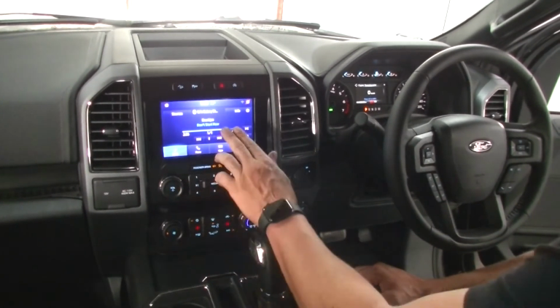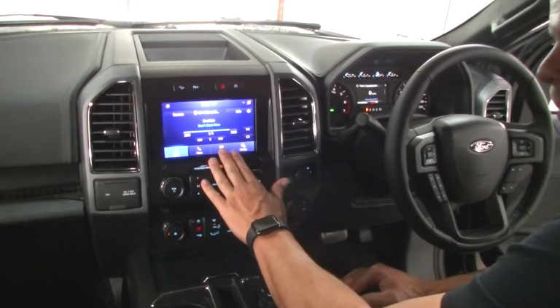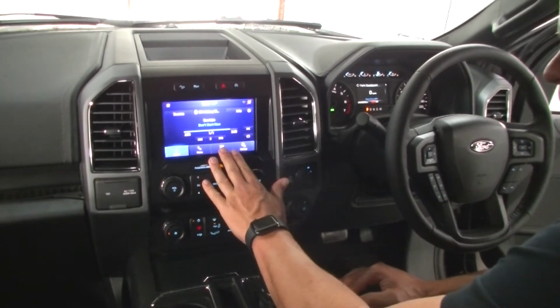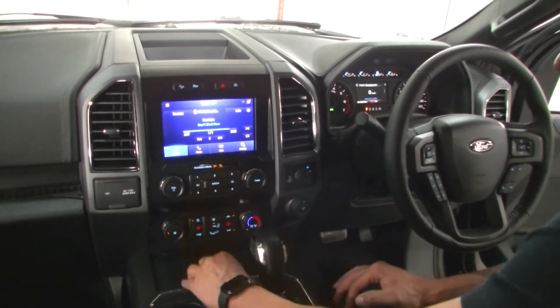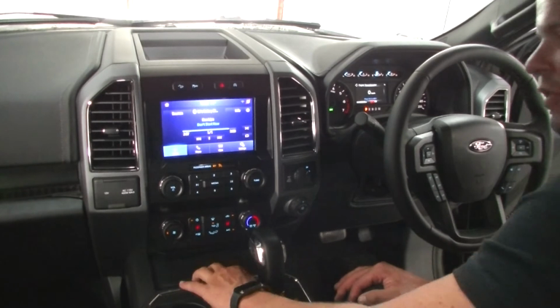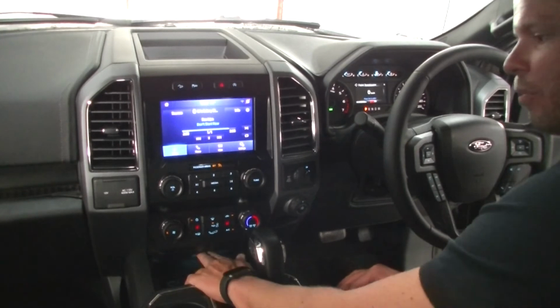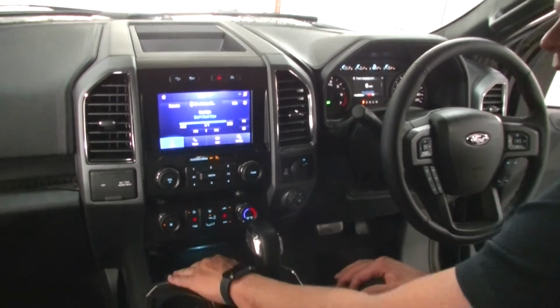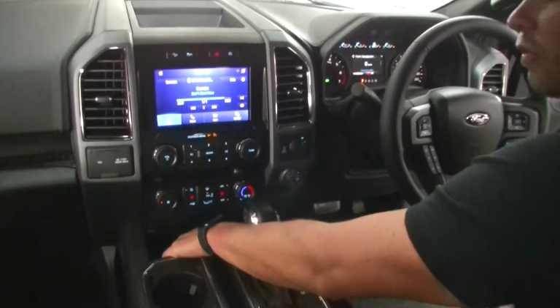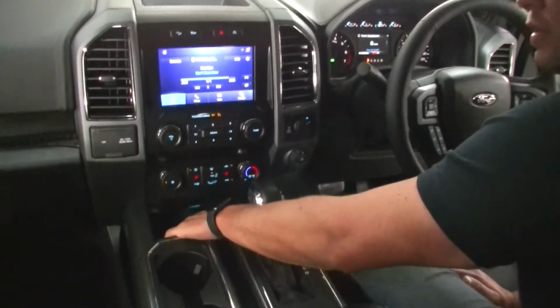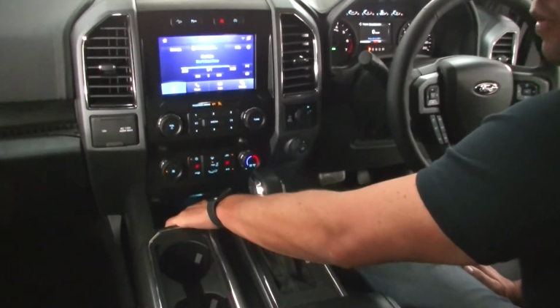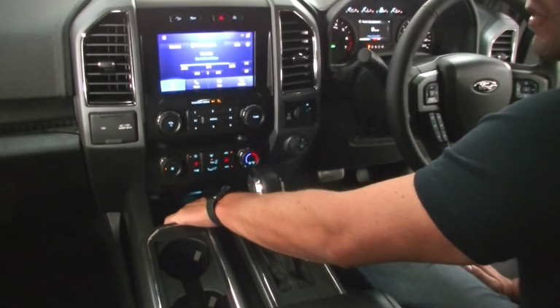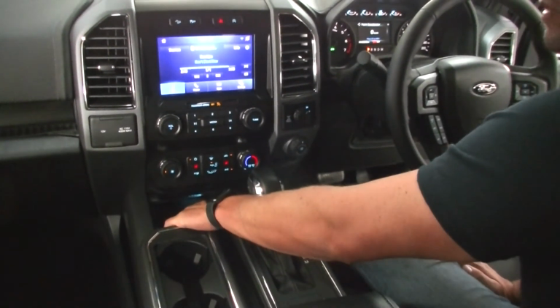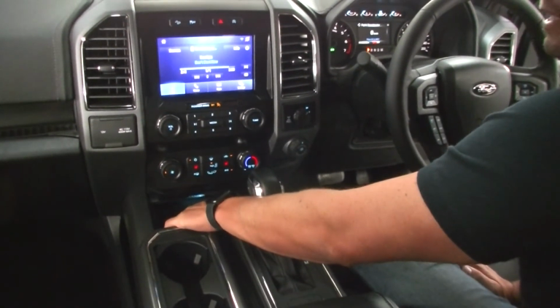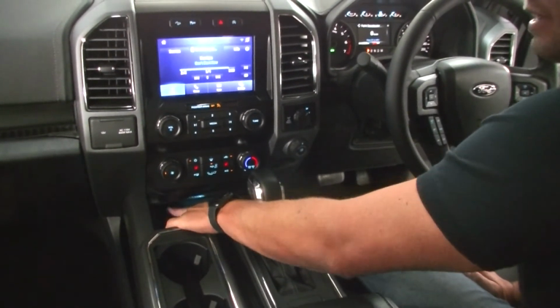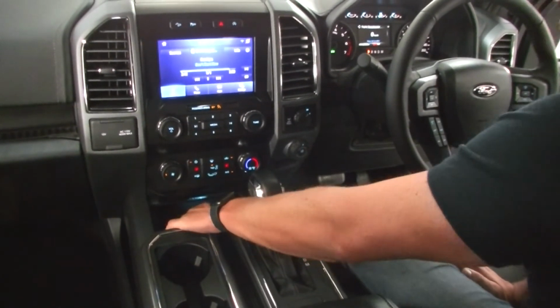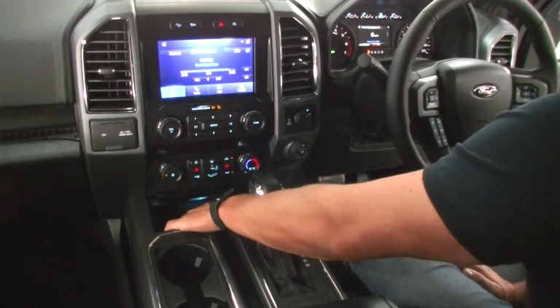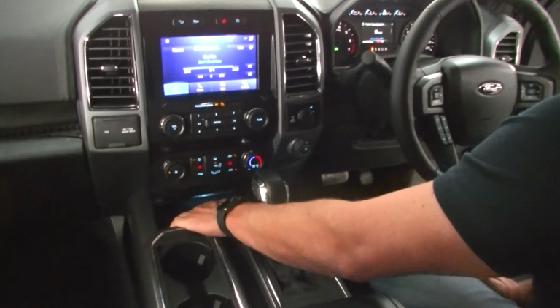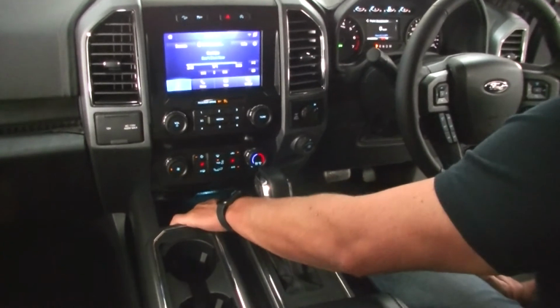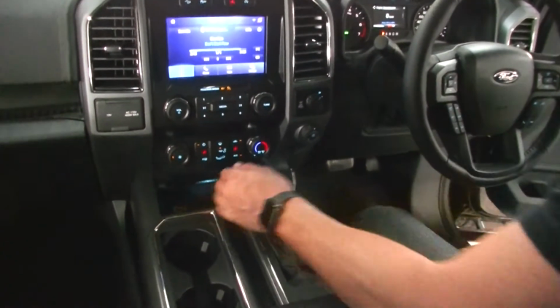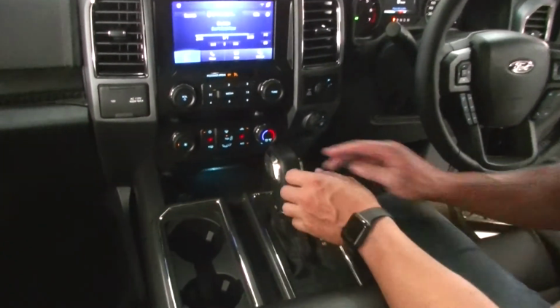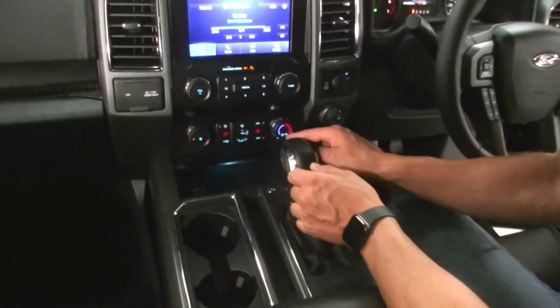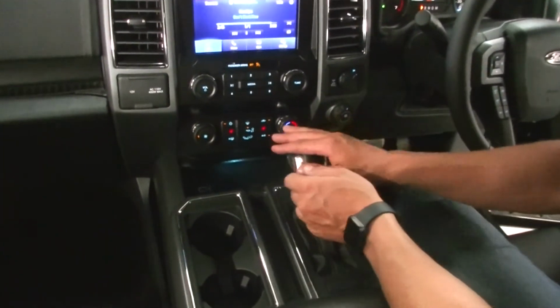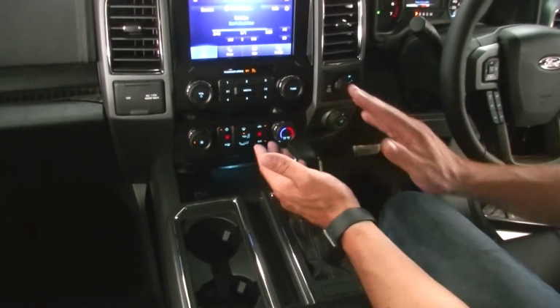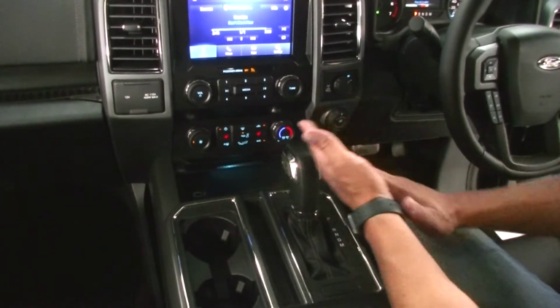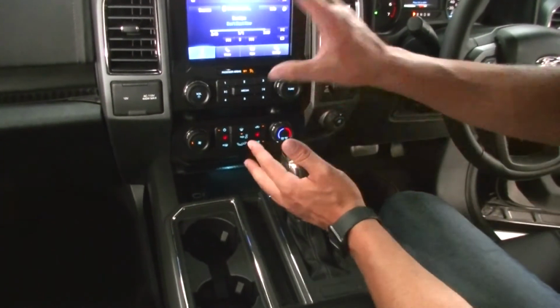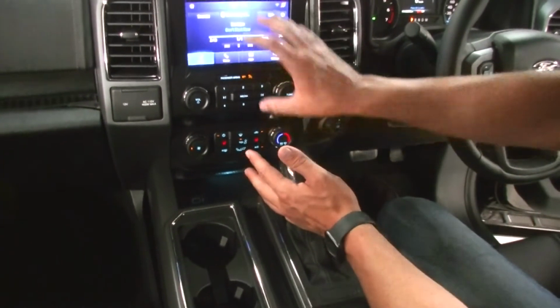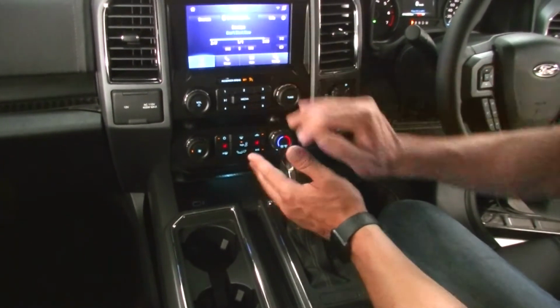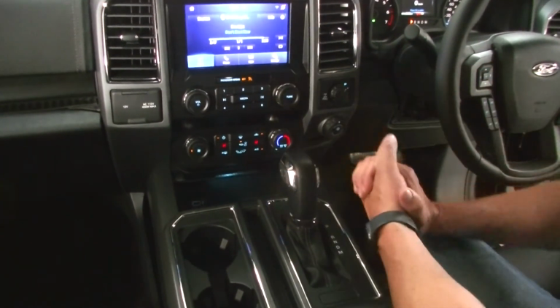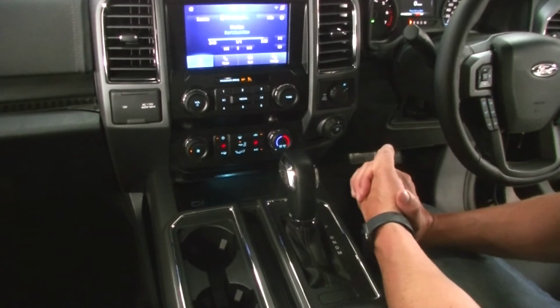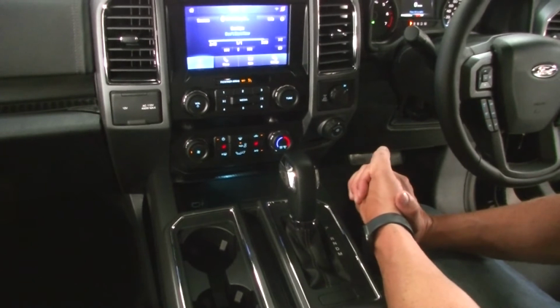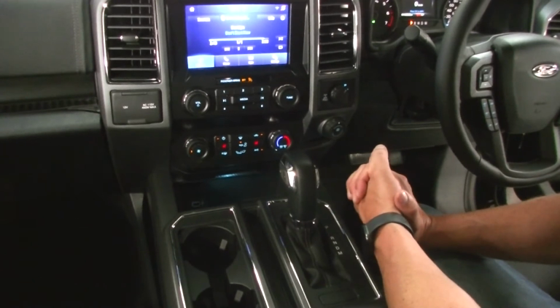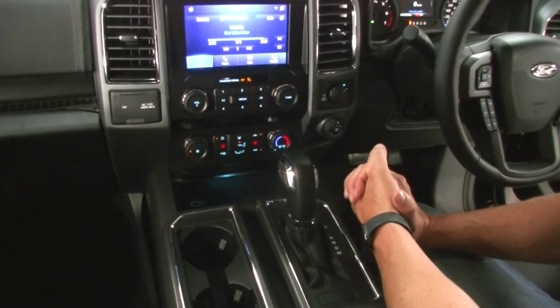It has Apple CarPlay as well, which you access by plugging your phone device via USB connector into the charger pod there. Plug it in and your phone will integrate into that screen.